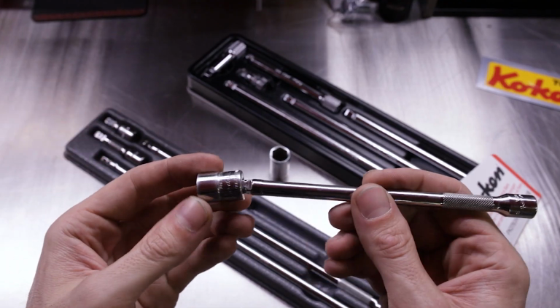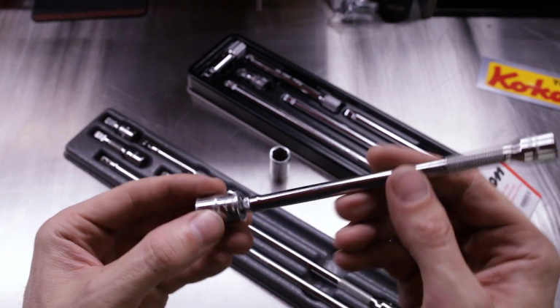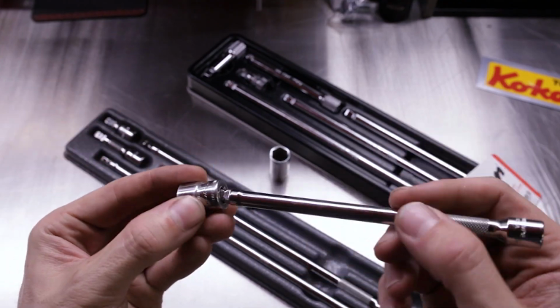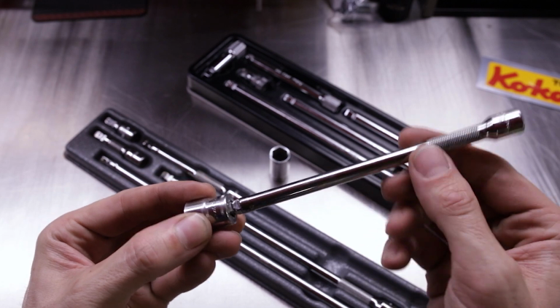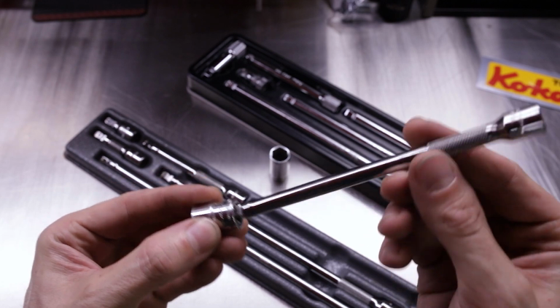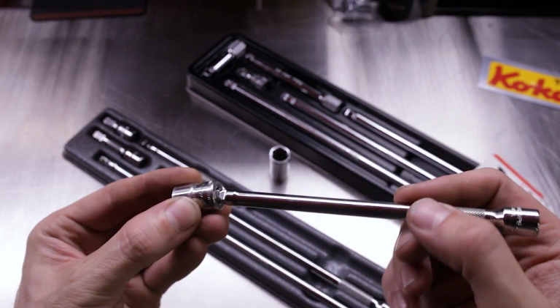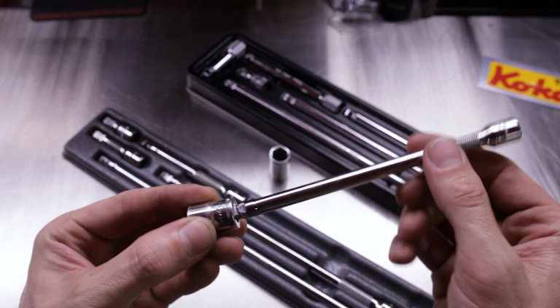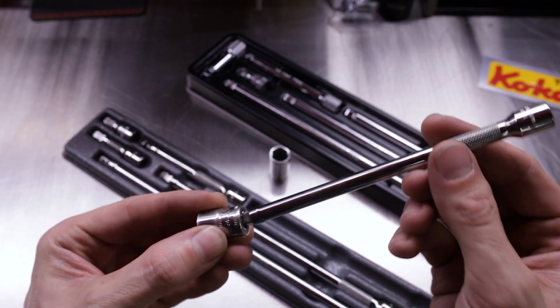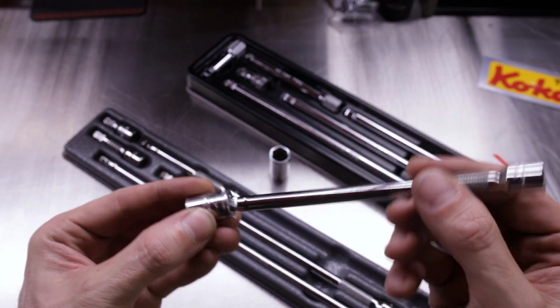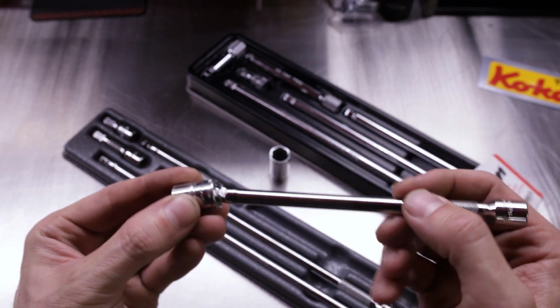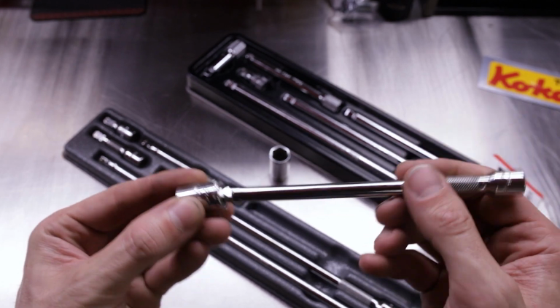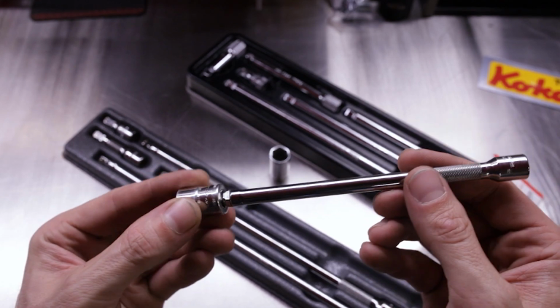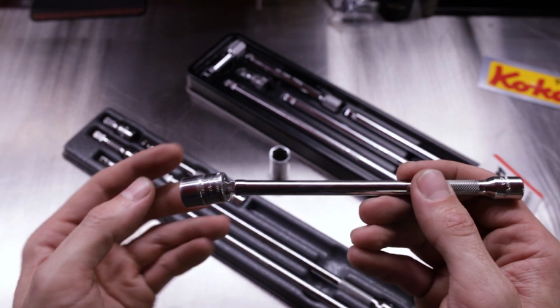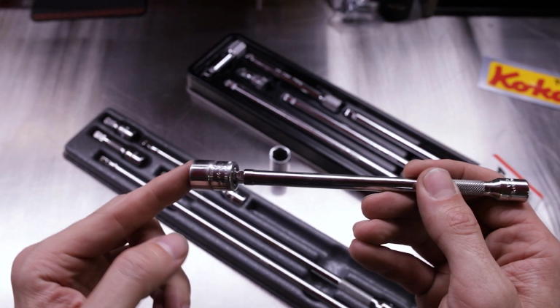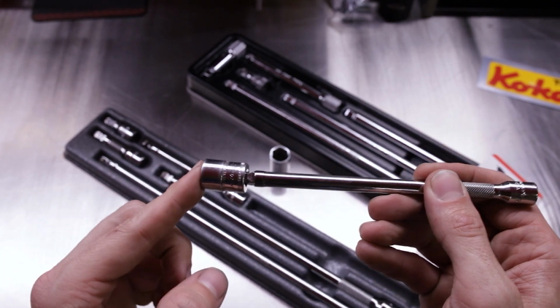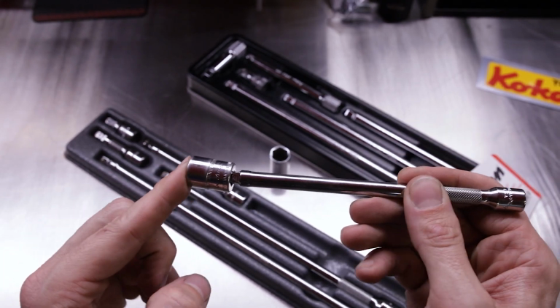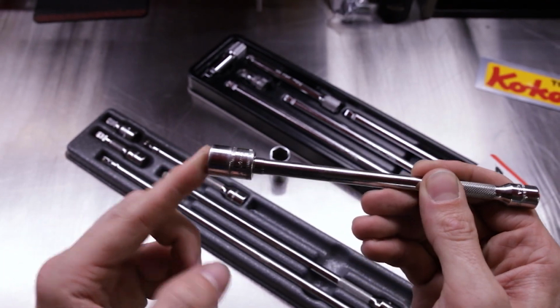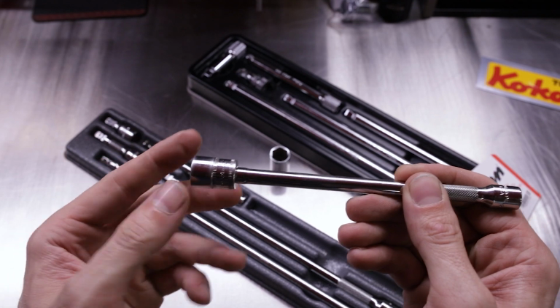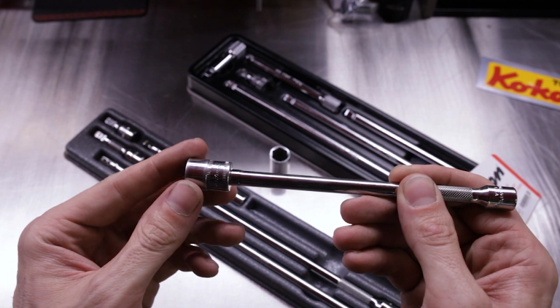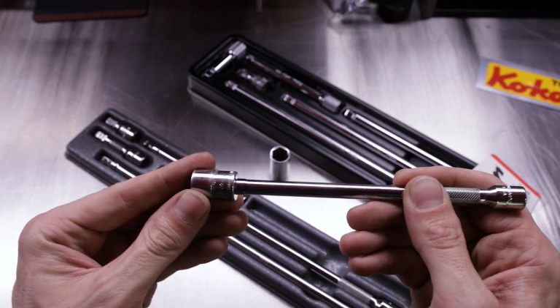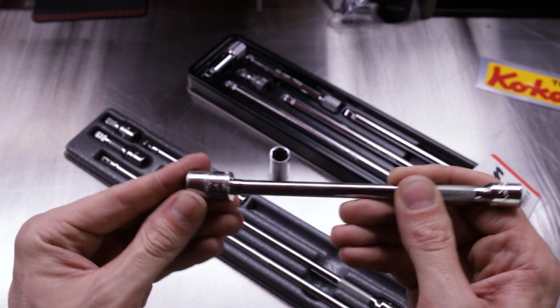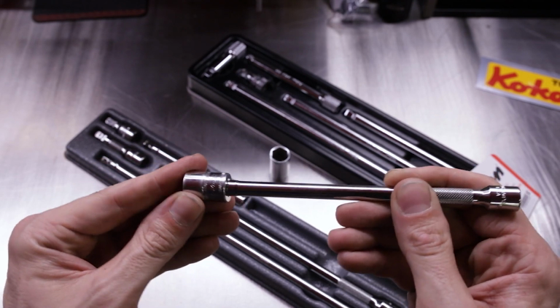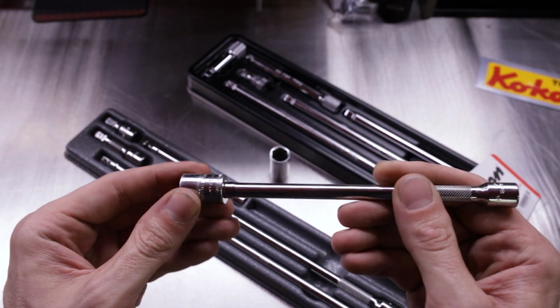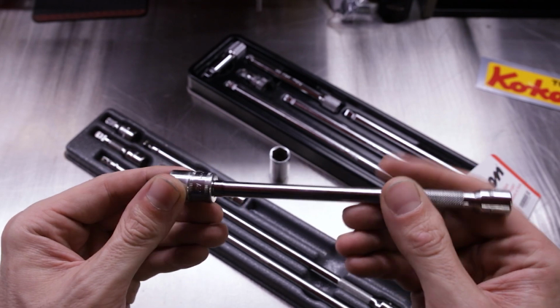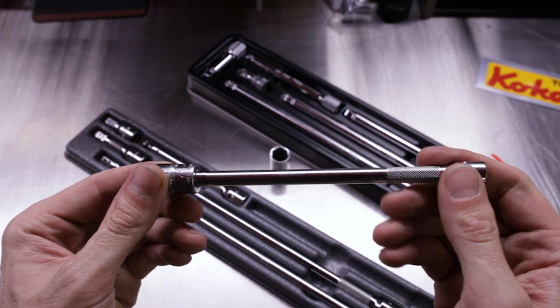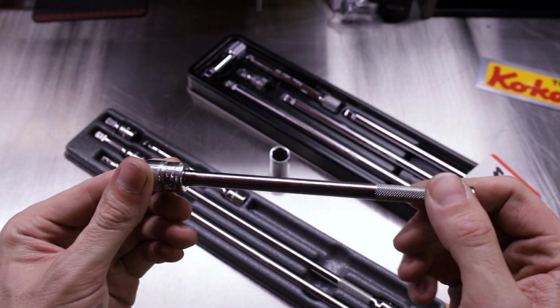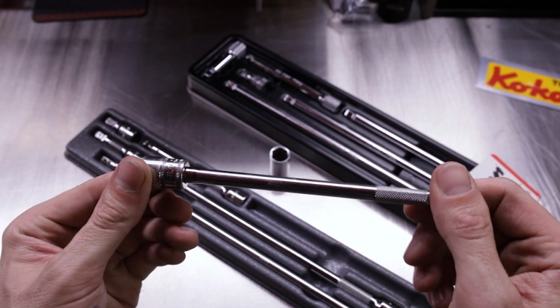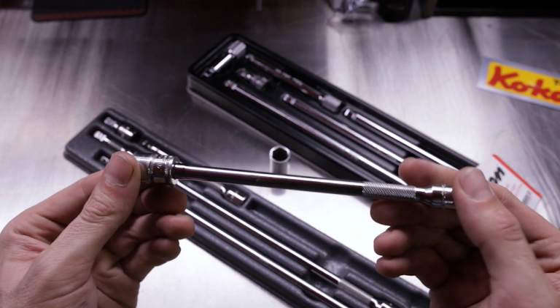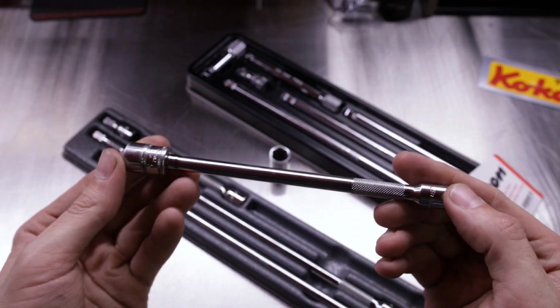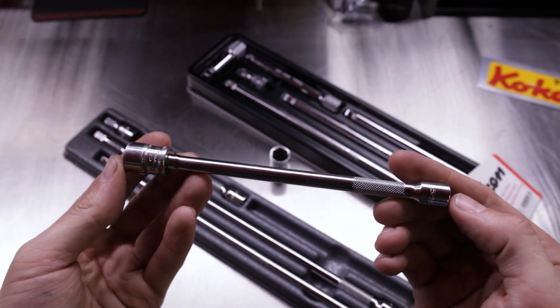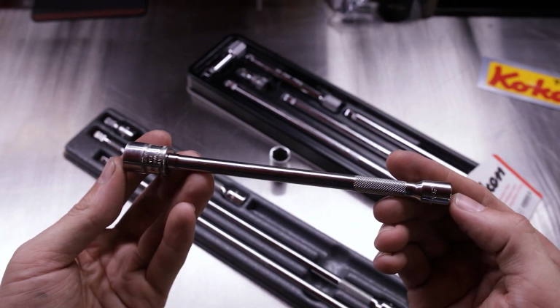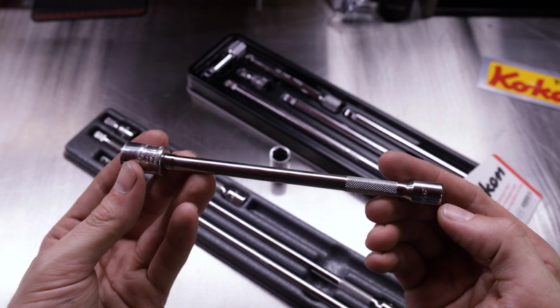You get that wobble on the first click, and when you push to the second click you get it straight on there. They pretty much function the same.